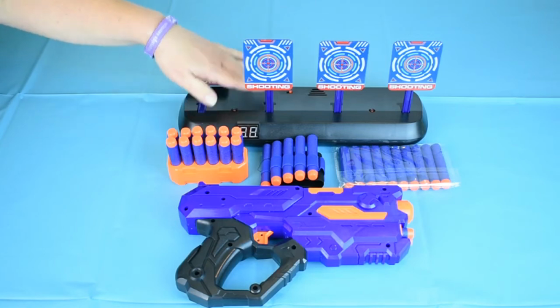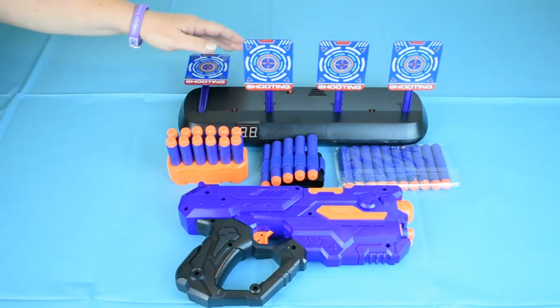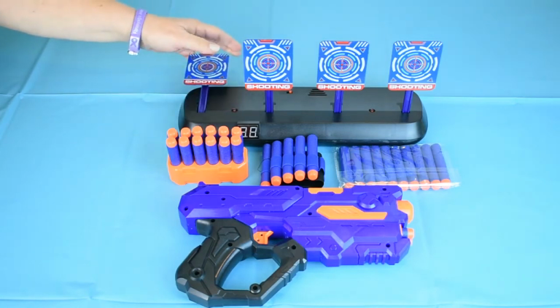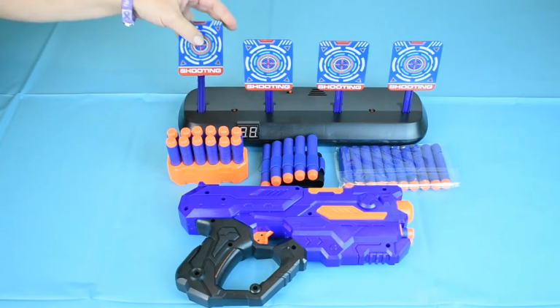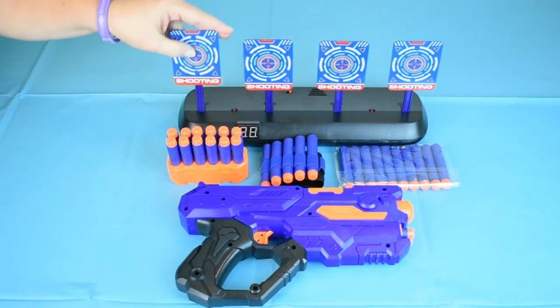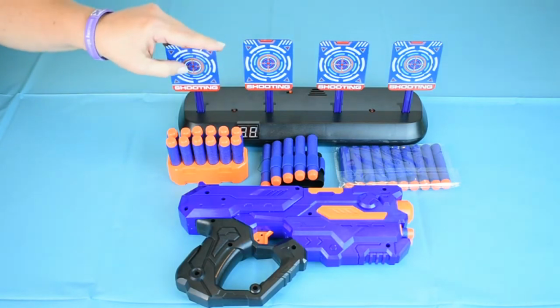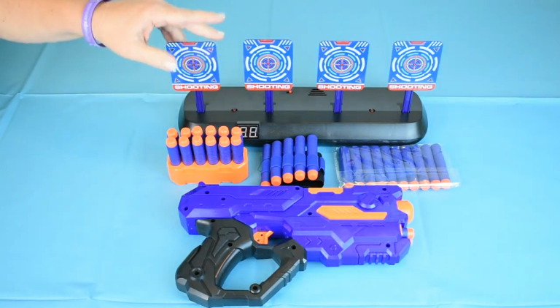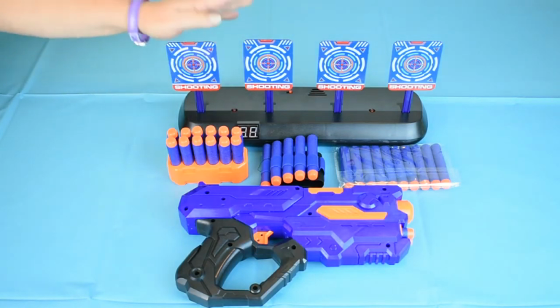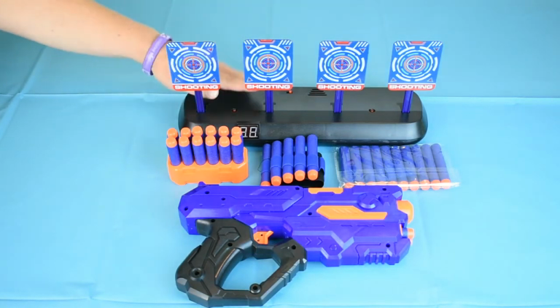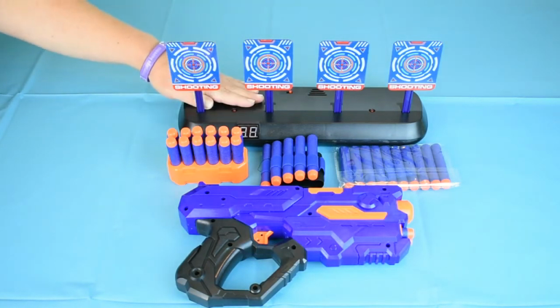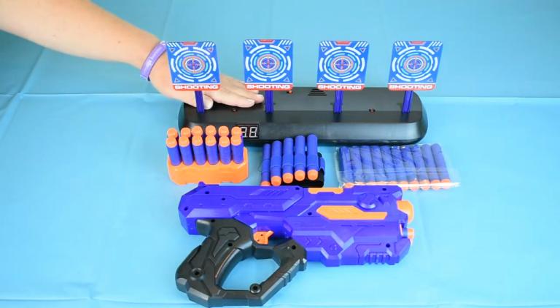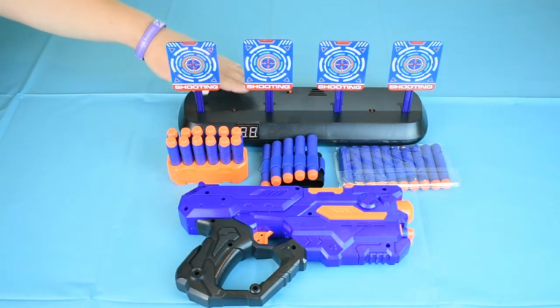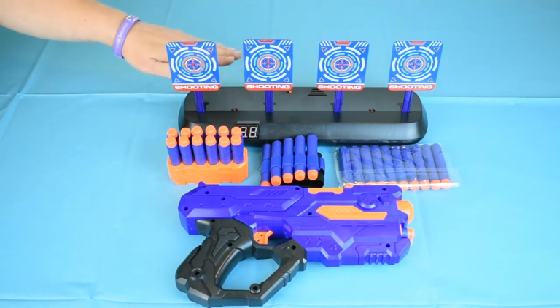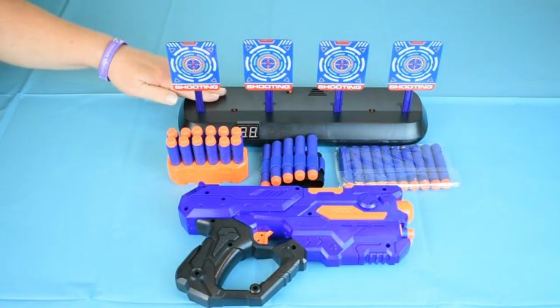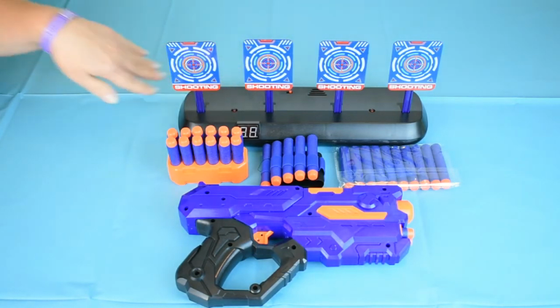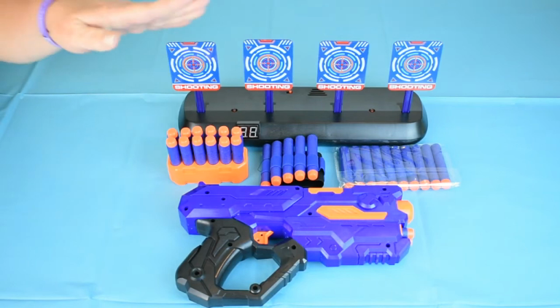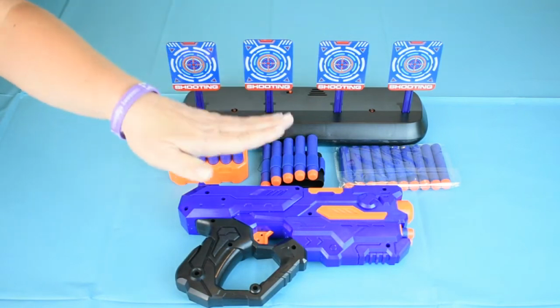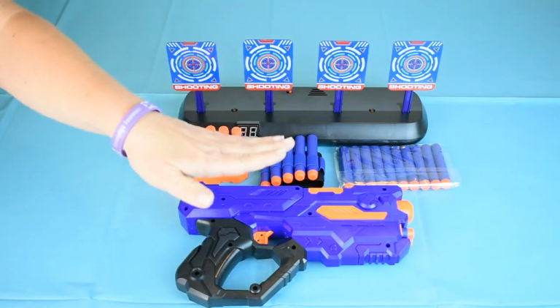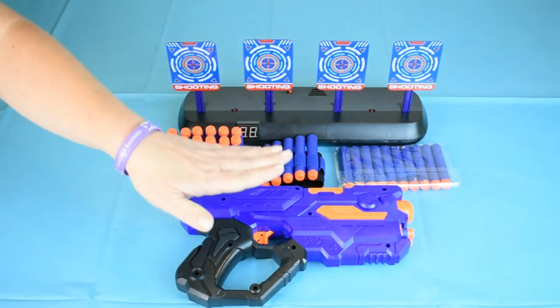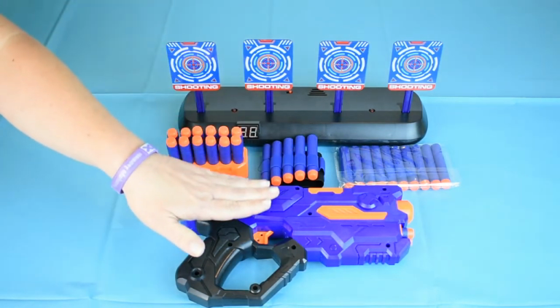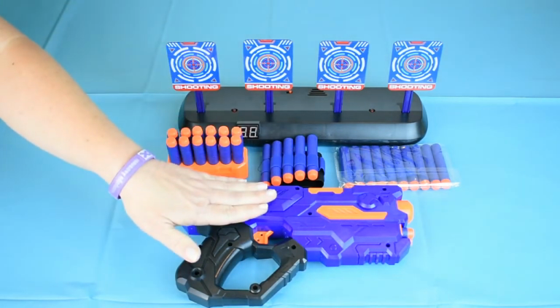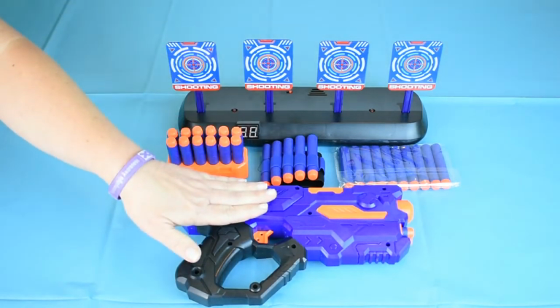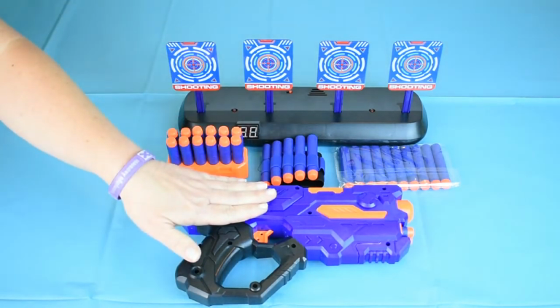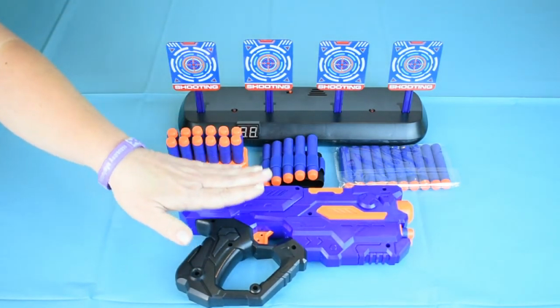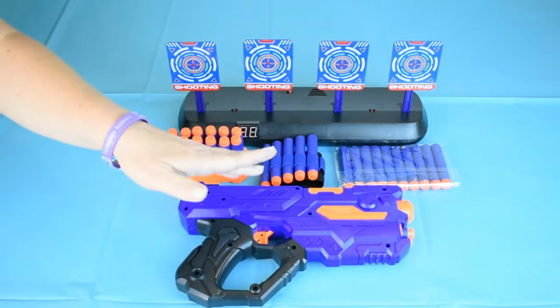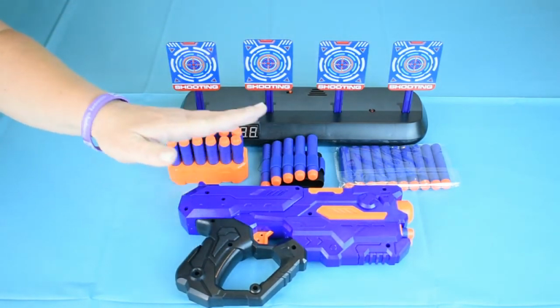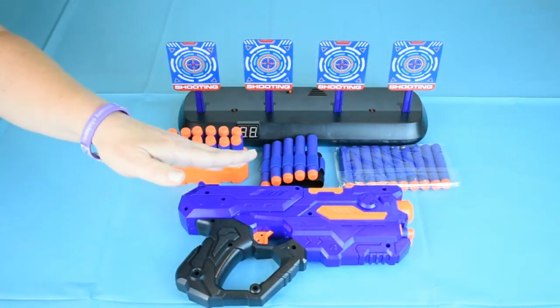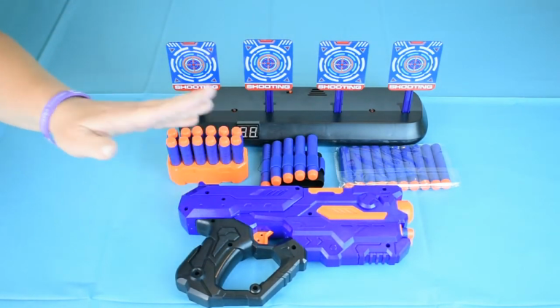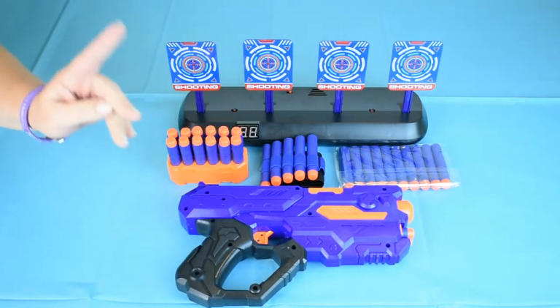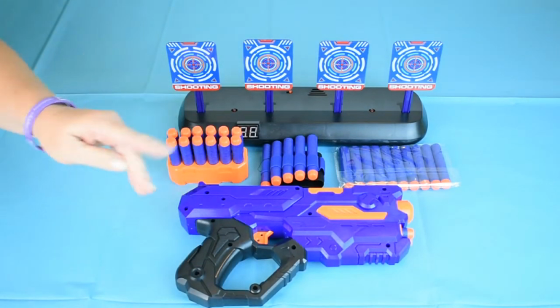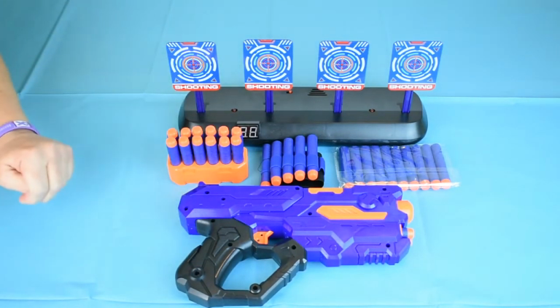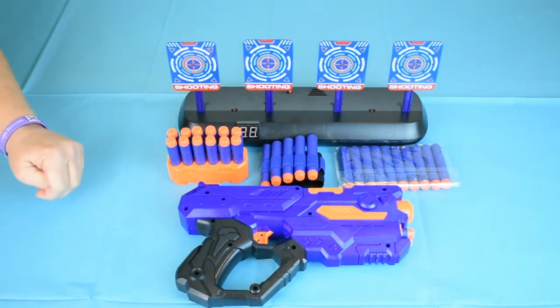The target has 4 sound effects, which you'll hear during the demo. If a younger child is using the gun, you may need to assist, as you have to rack the gun before each shot.